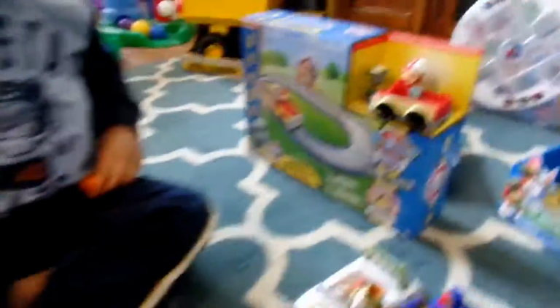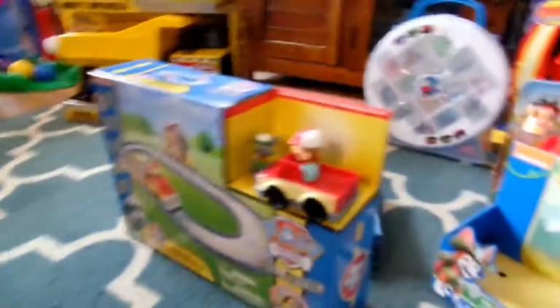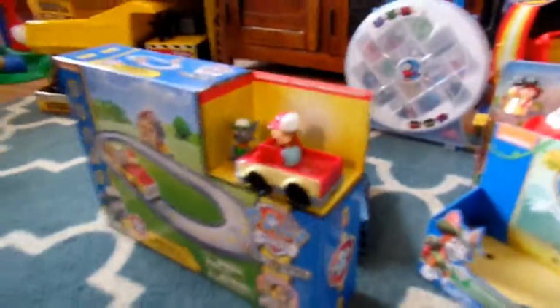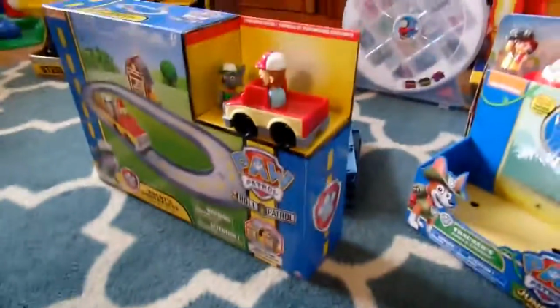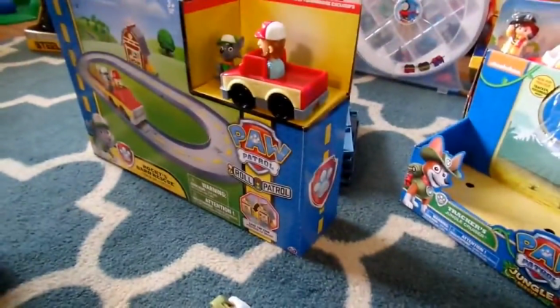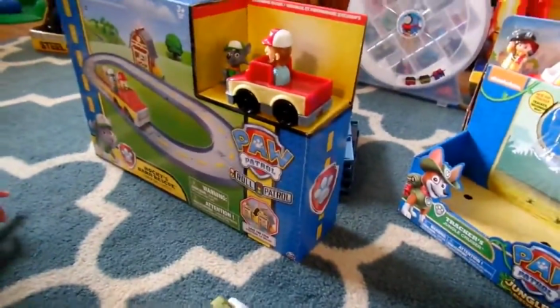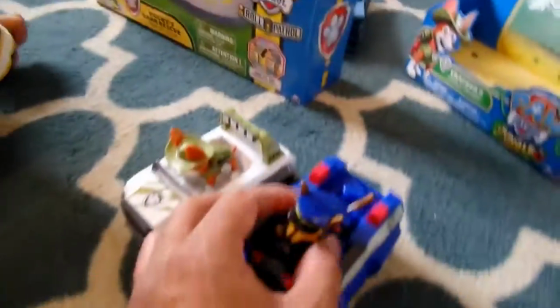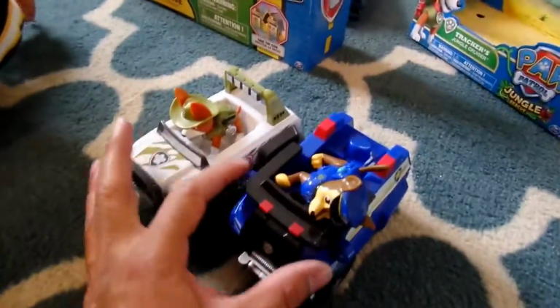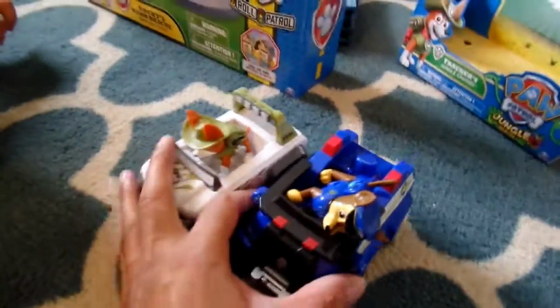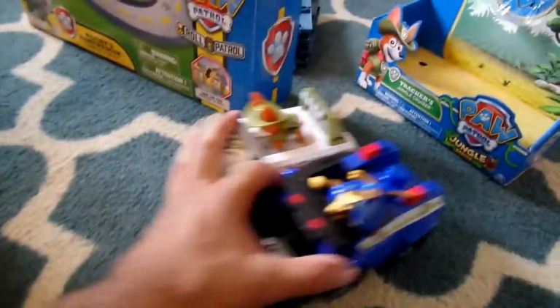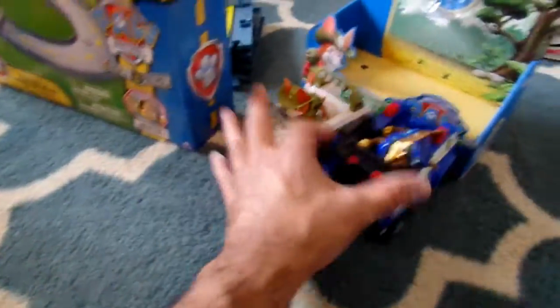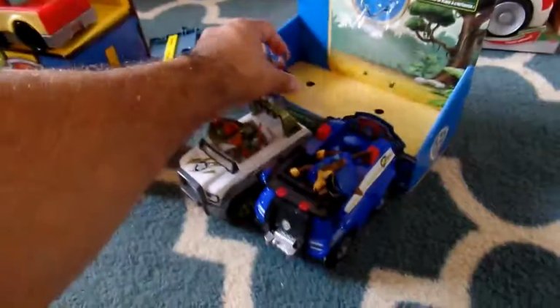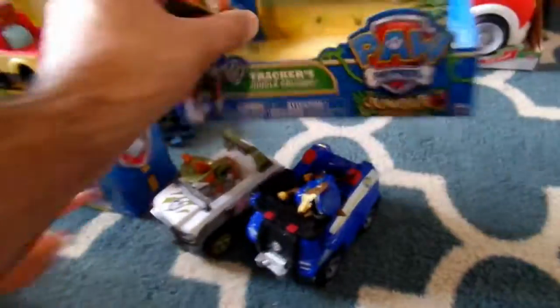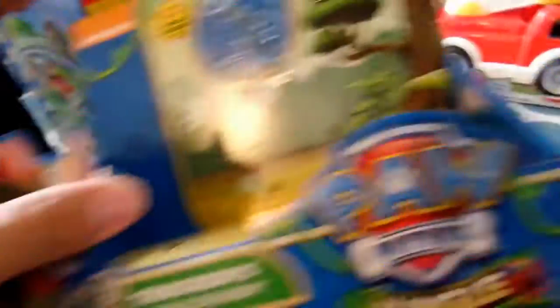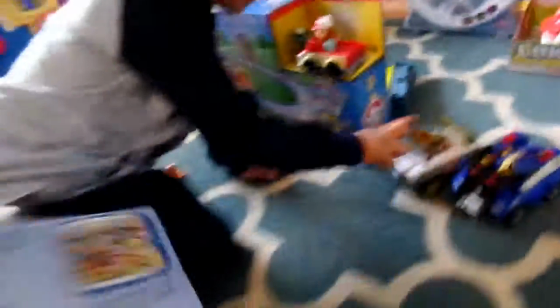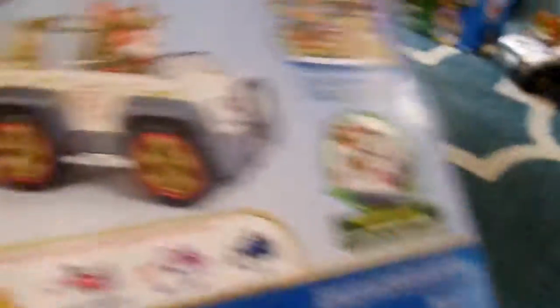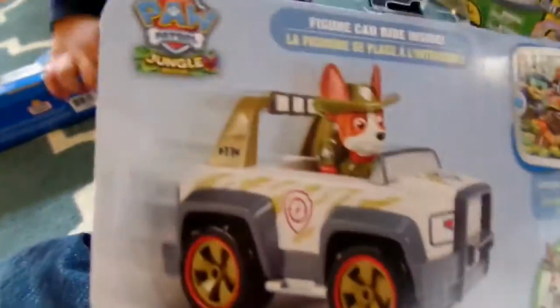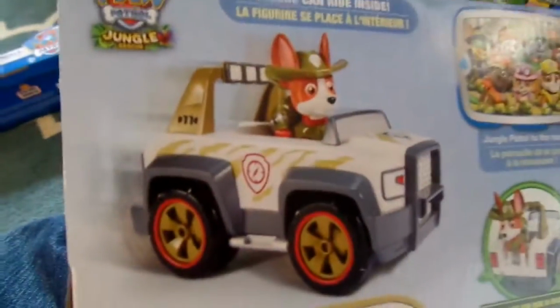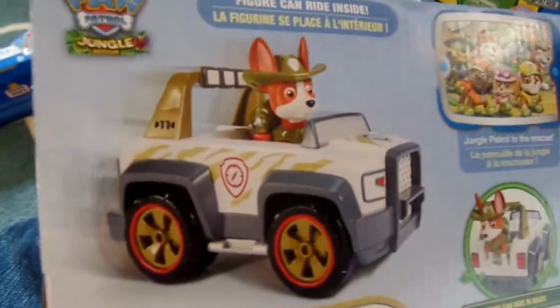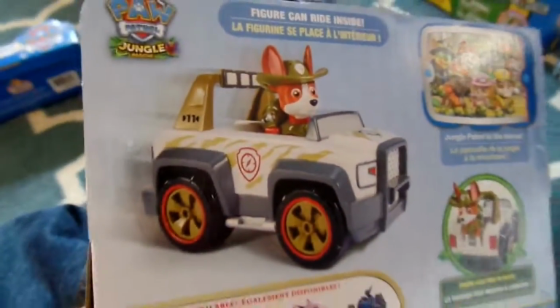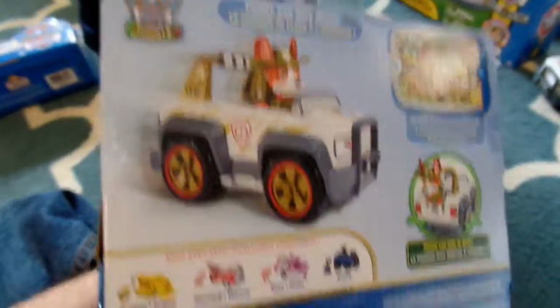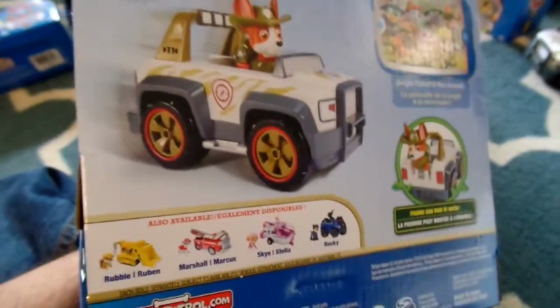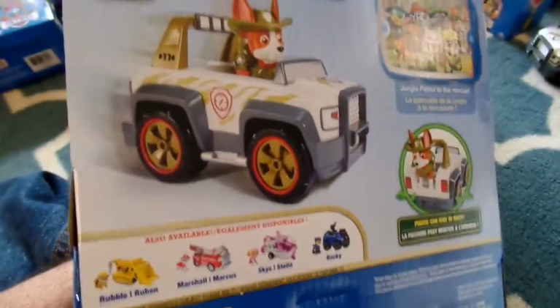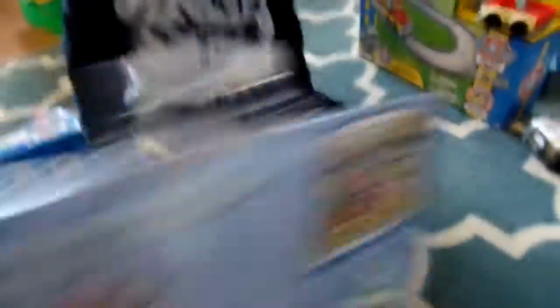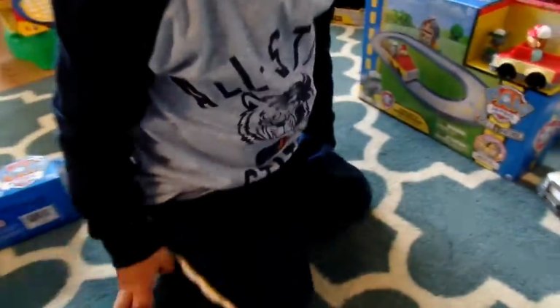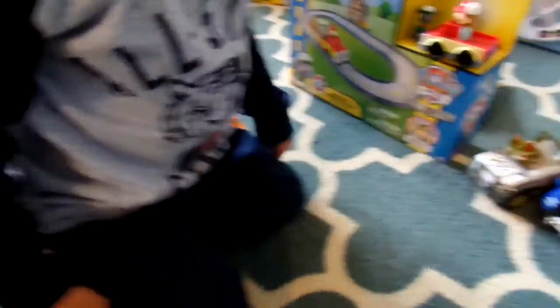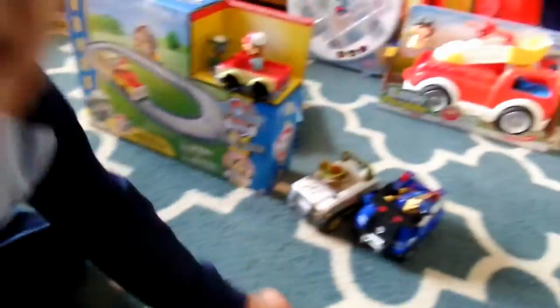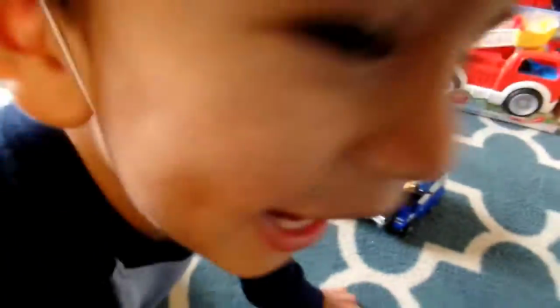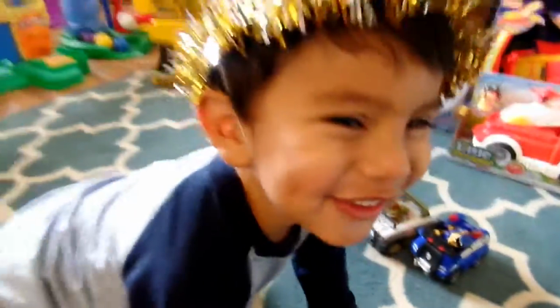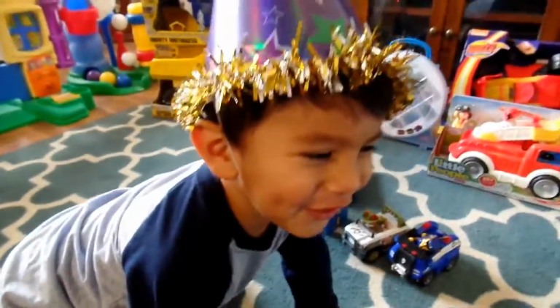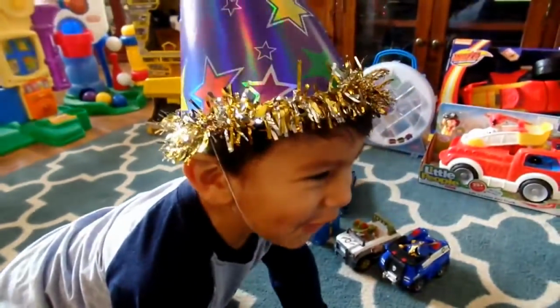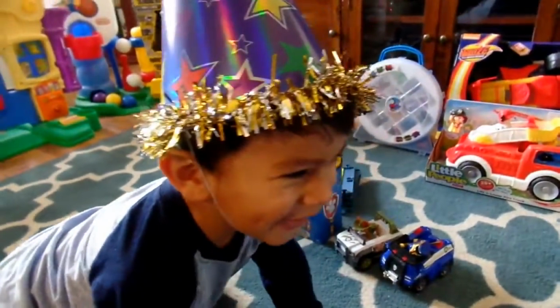And then the last set — these are the bigger ones that you play with. That's kind of little, and it's a Tracker on the back of his package.